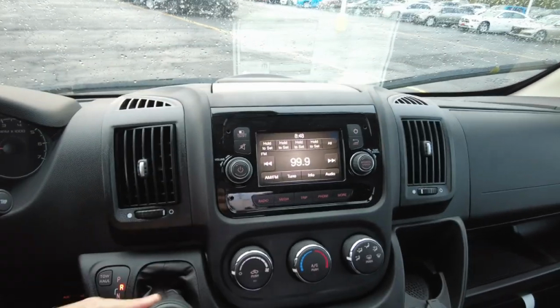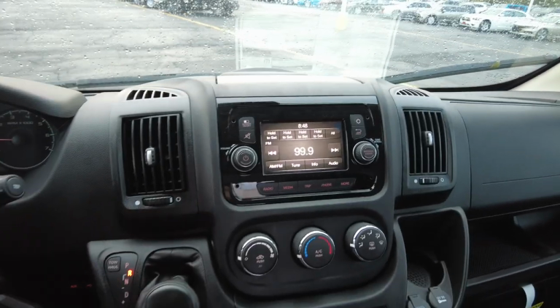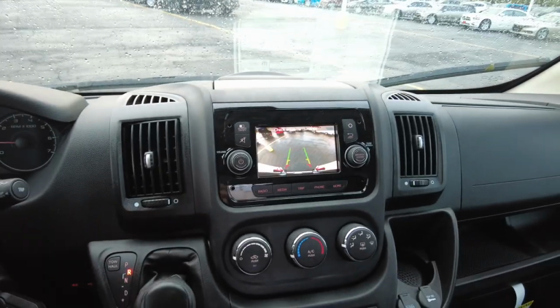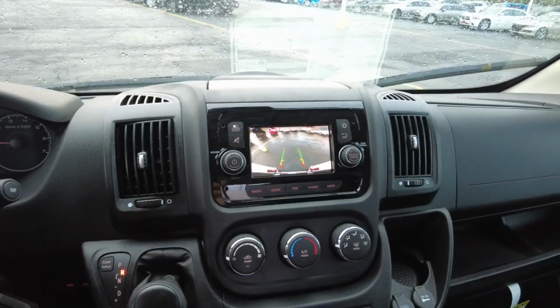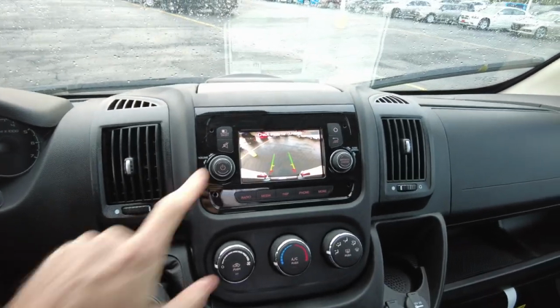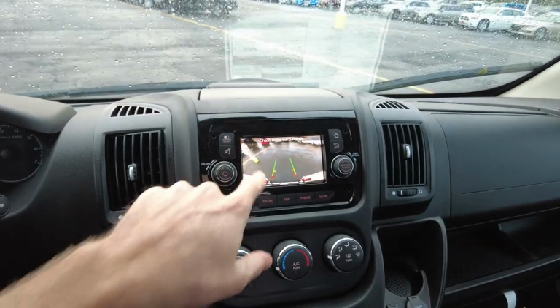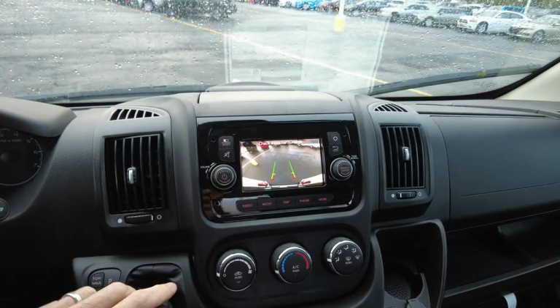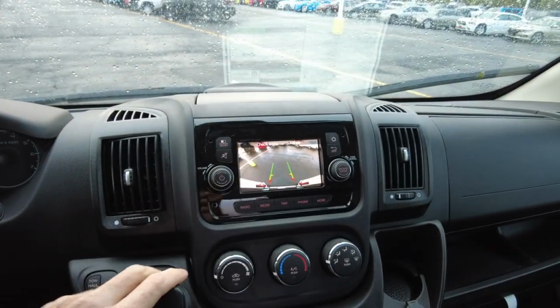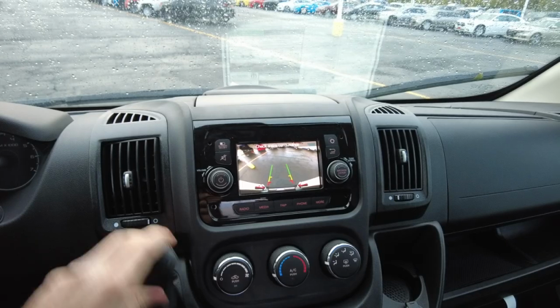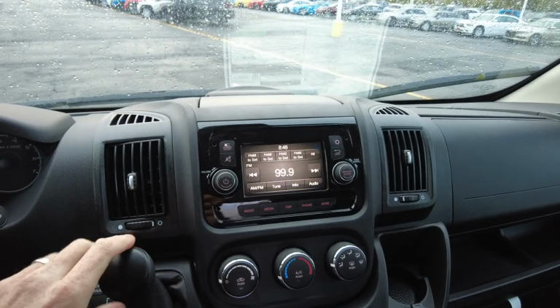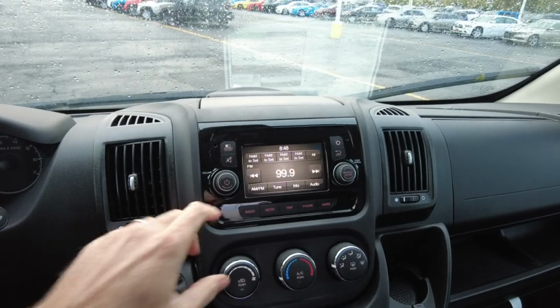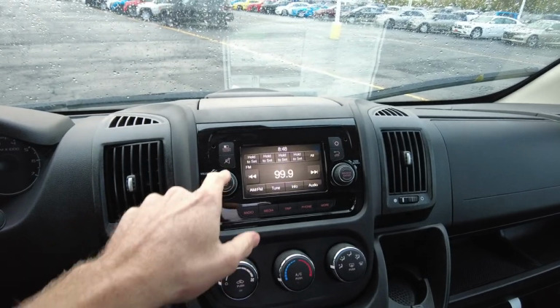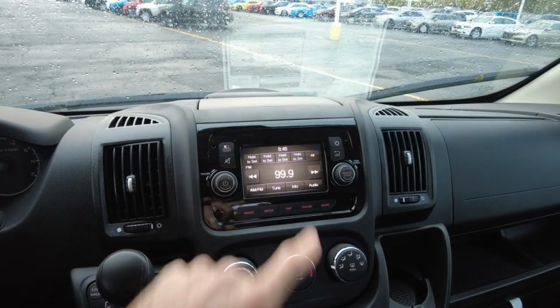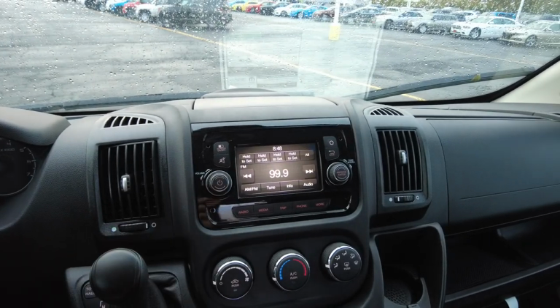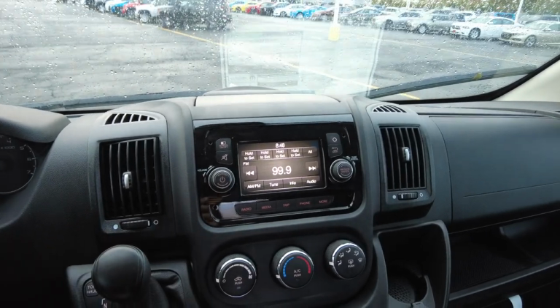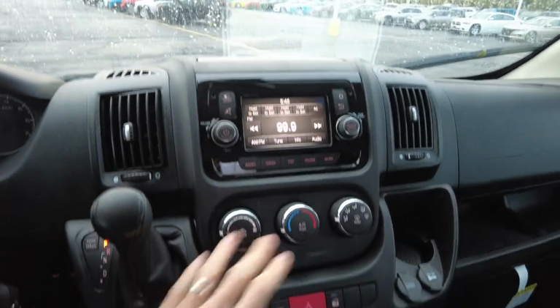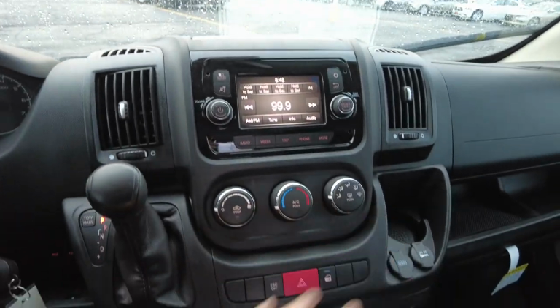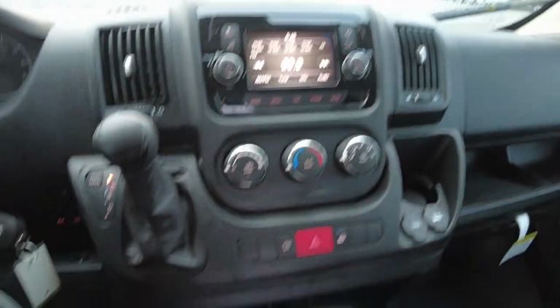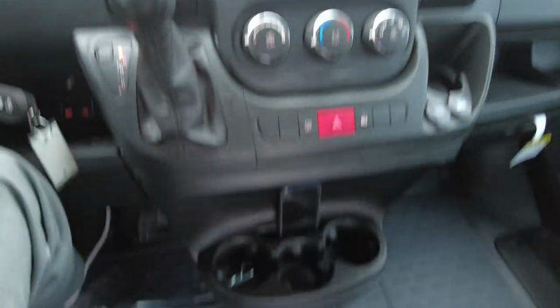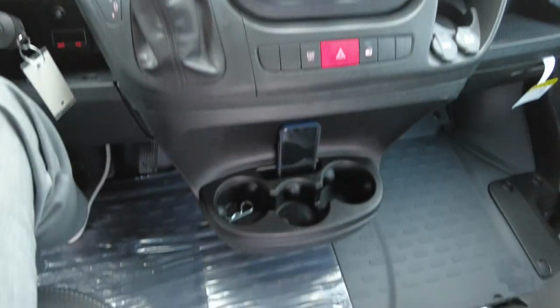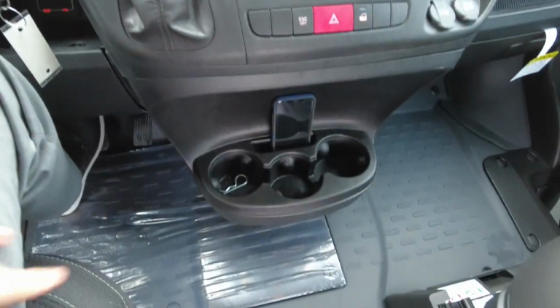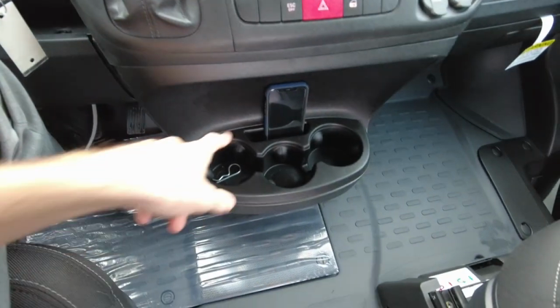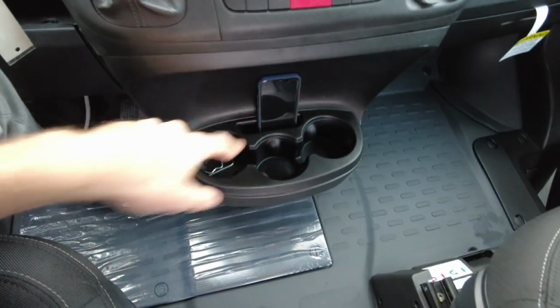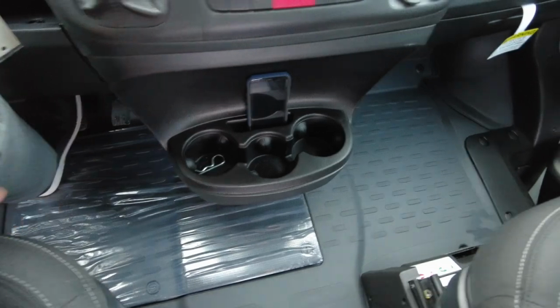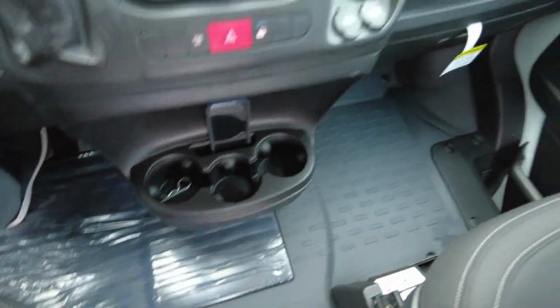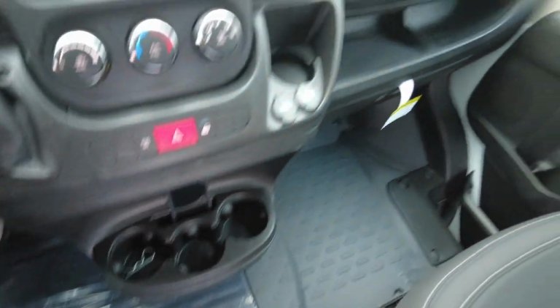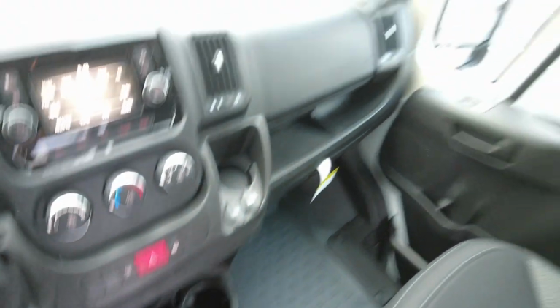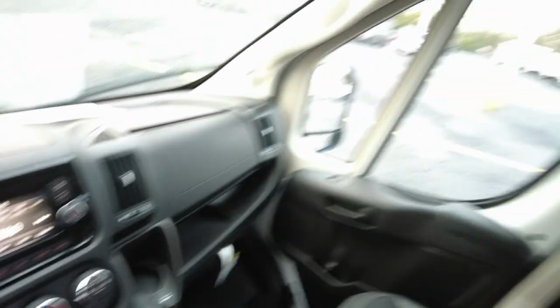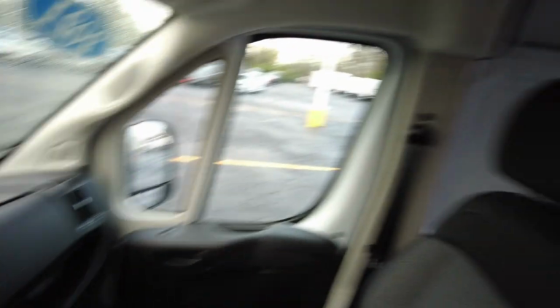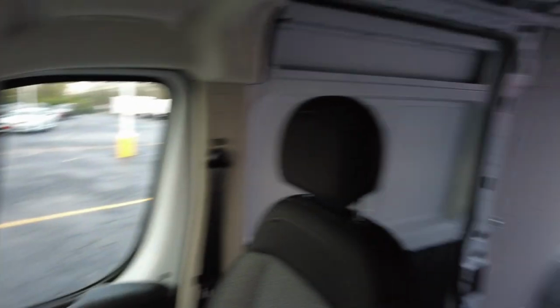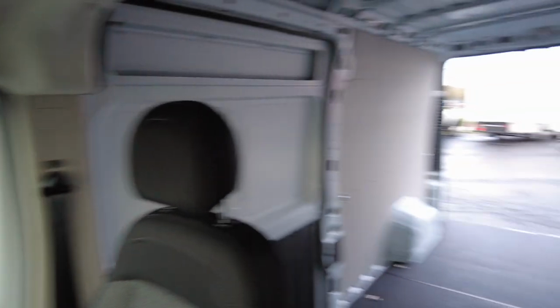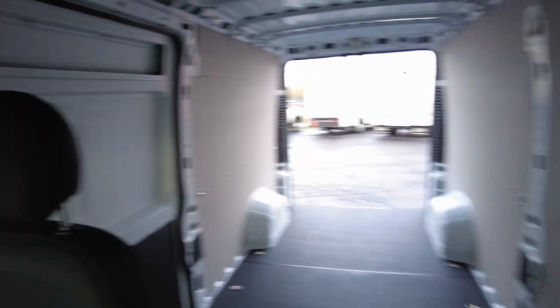It has a six-speed automatic transmission, a color backup camera, AM/FM radio, heat and air conditioning controls, and a spot for your phone. All around, it's a great van.